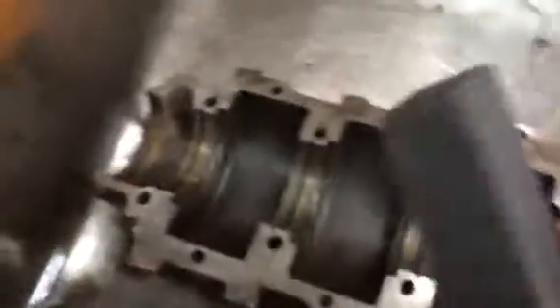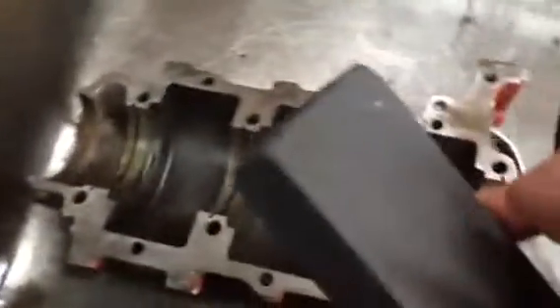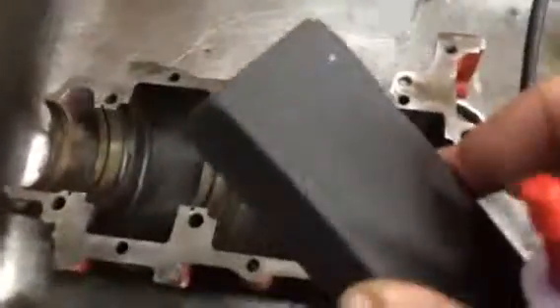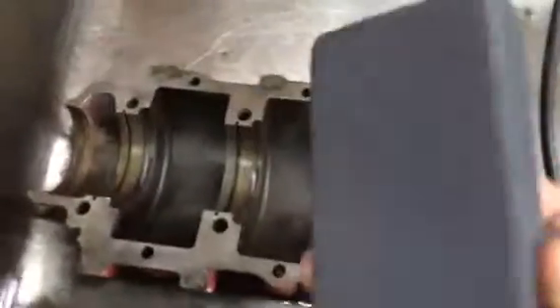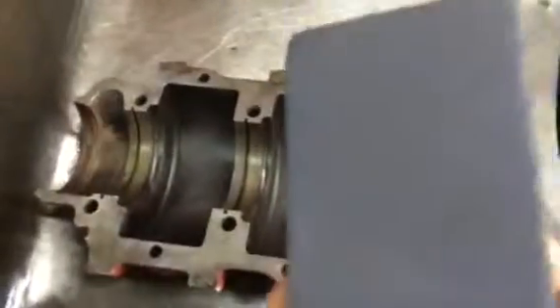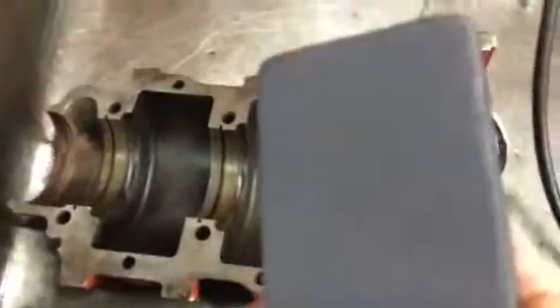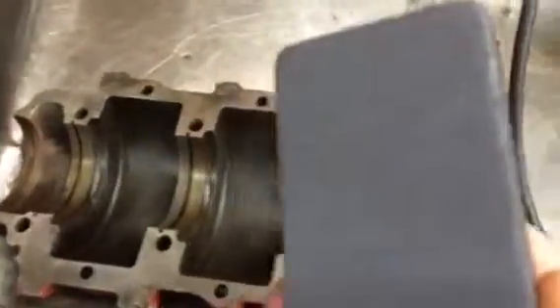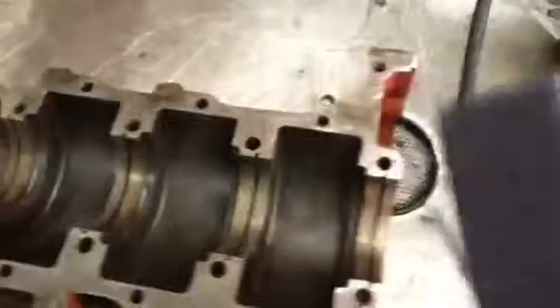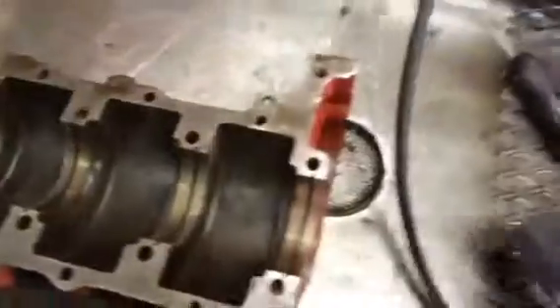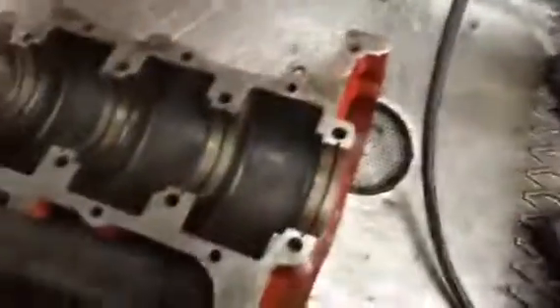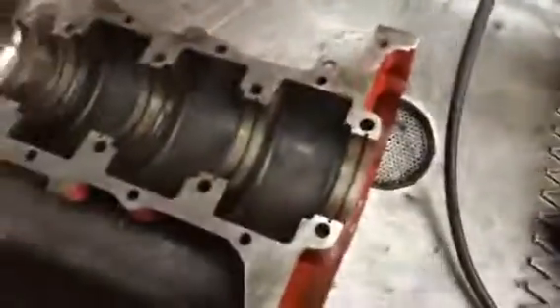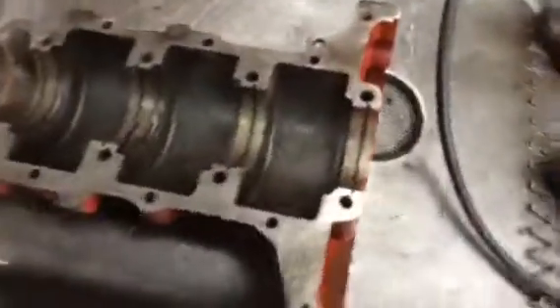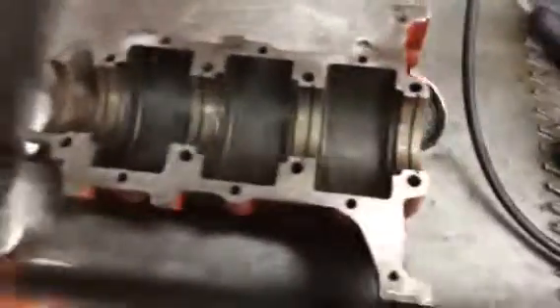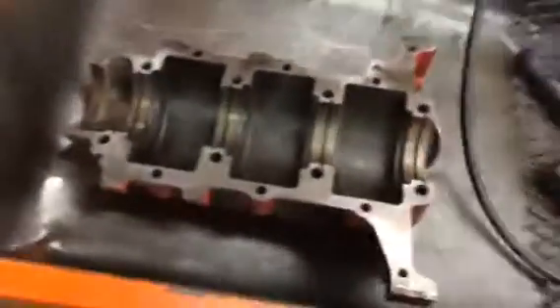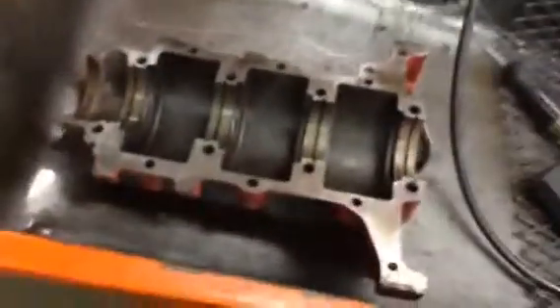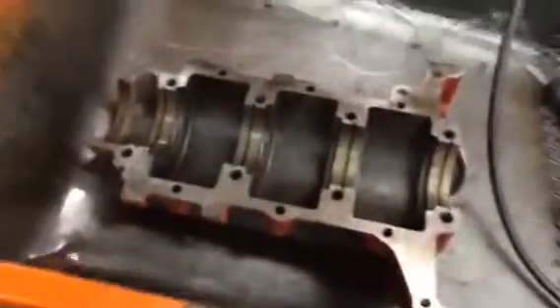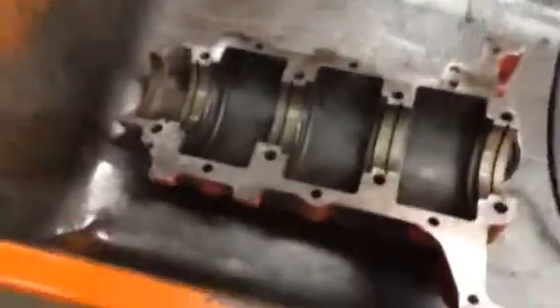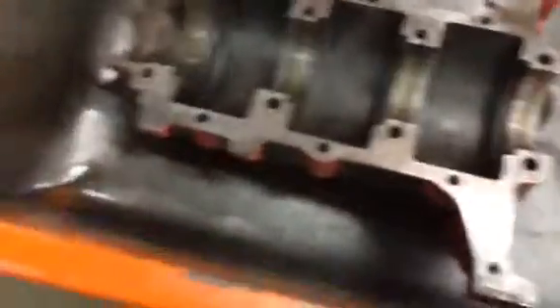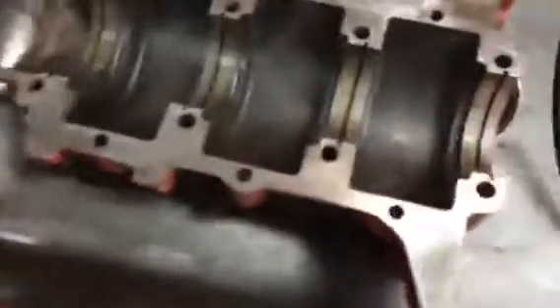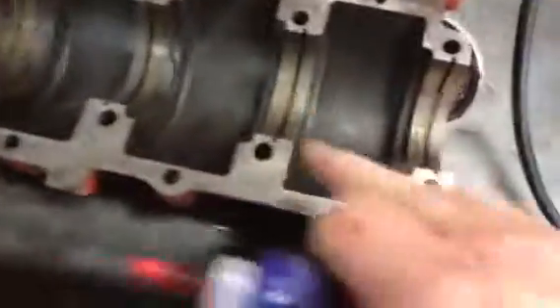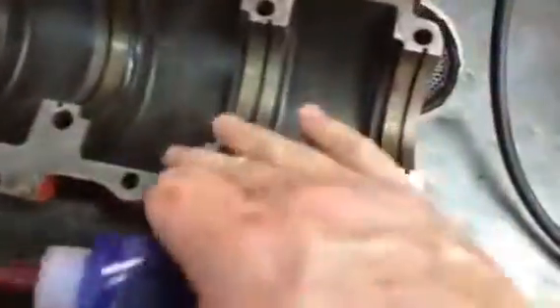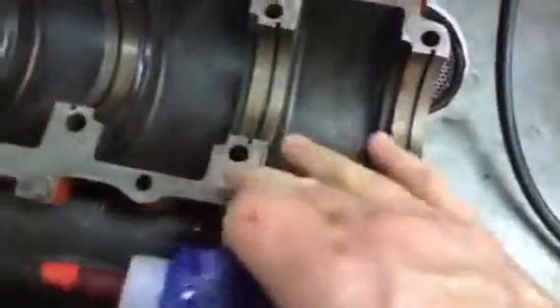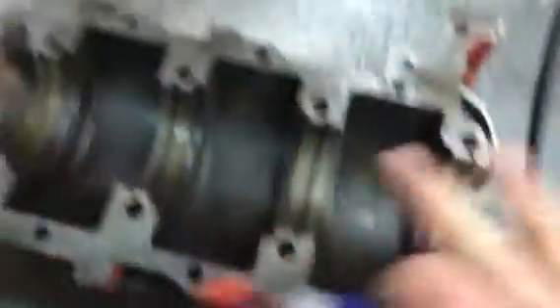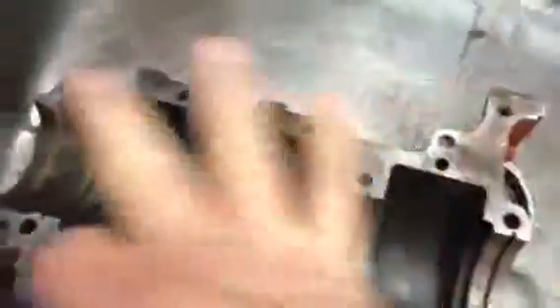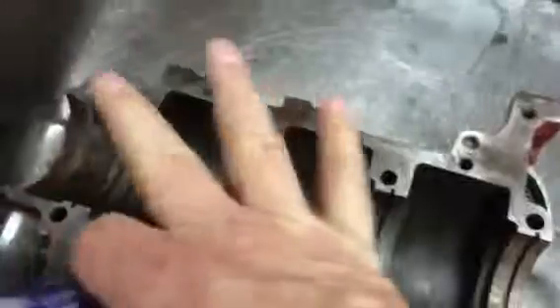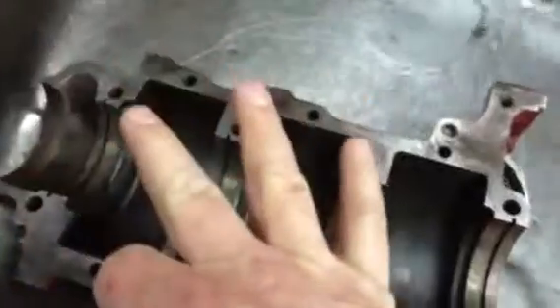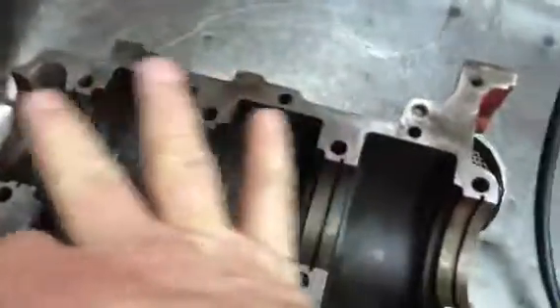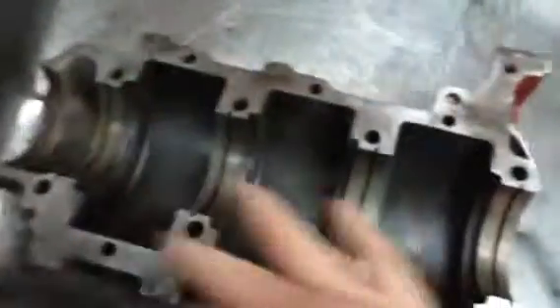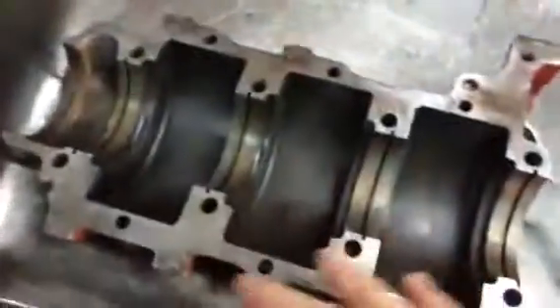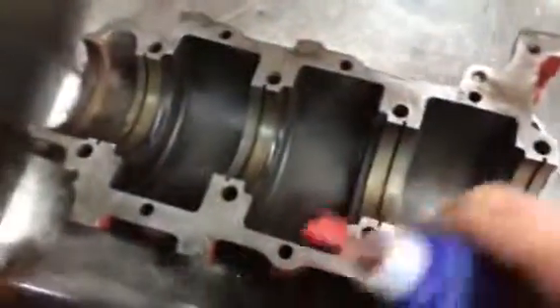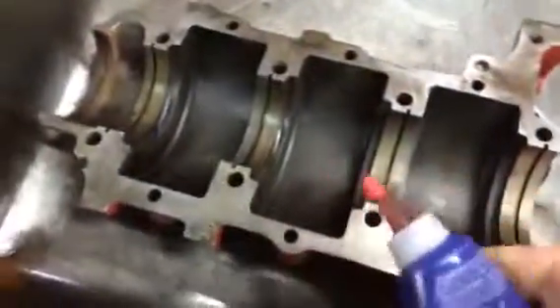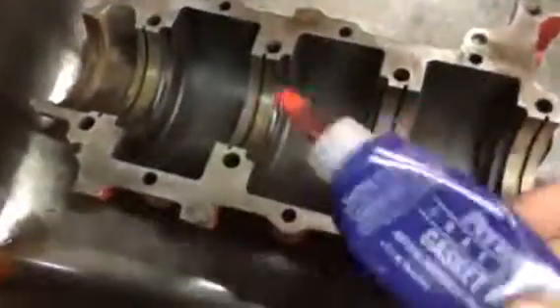There's a coarse side and there's a fine side. Then when you're done, don't use silicone on it — oil is all you need. Just two-stroke oil on both halves.